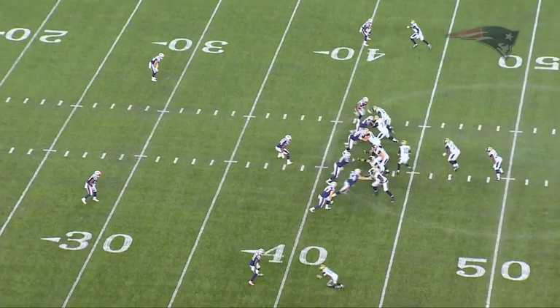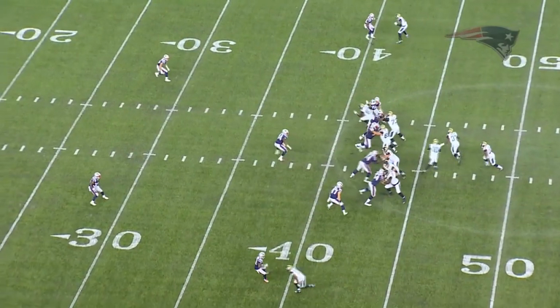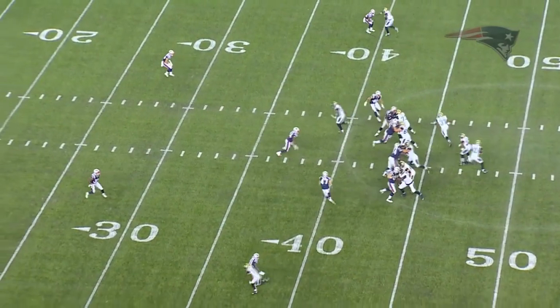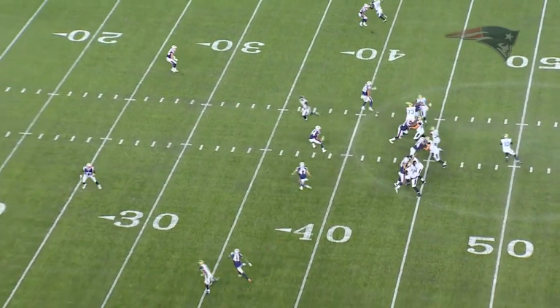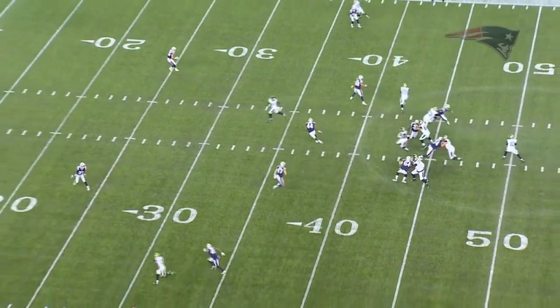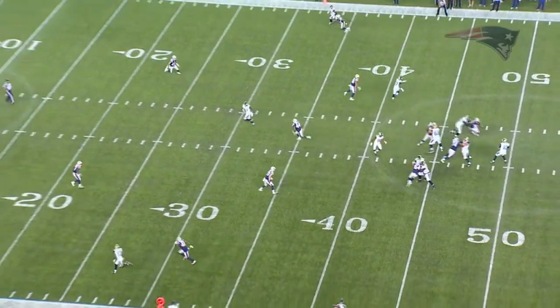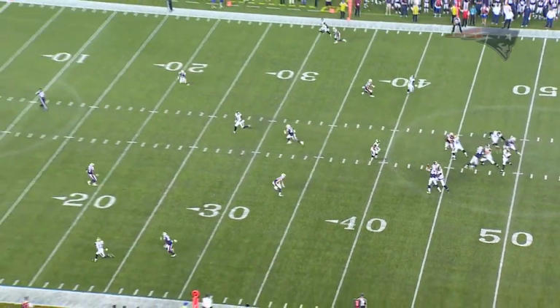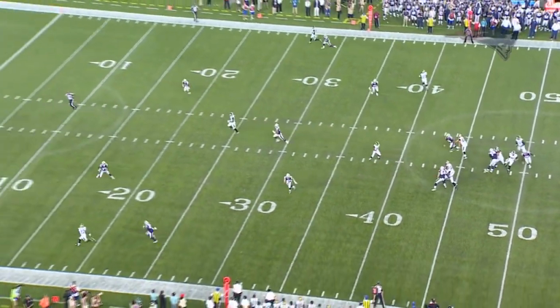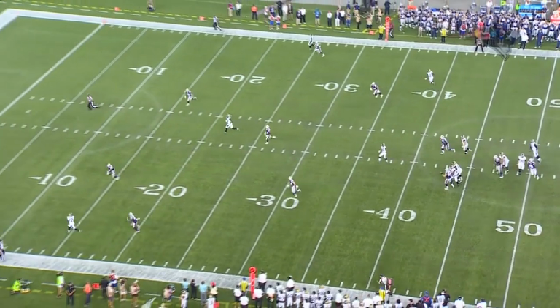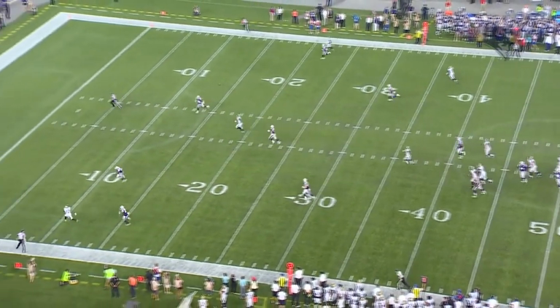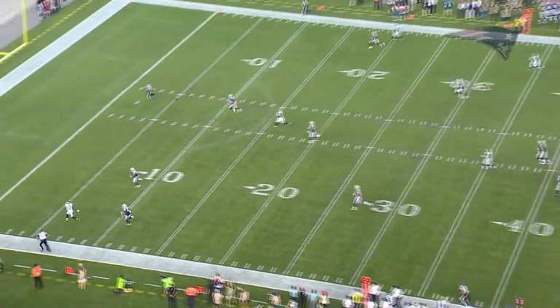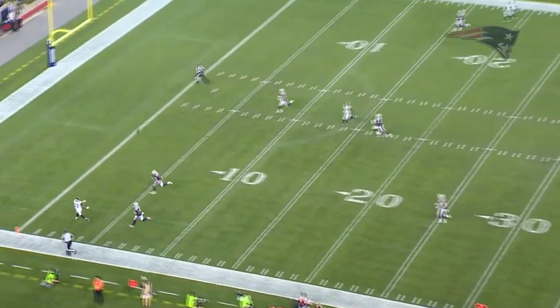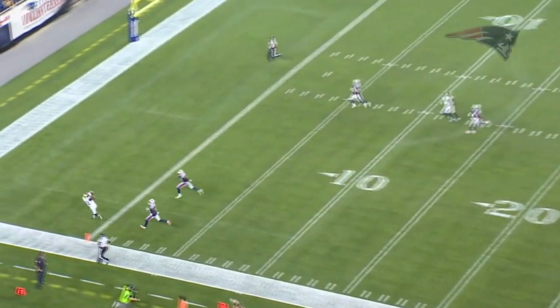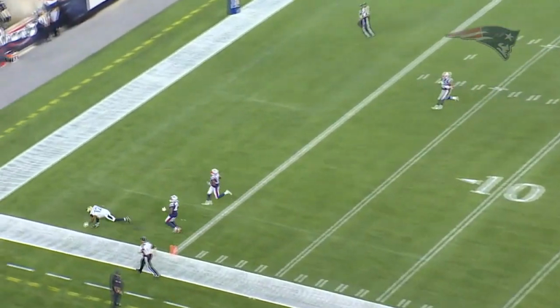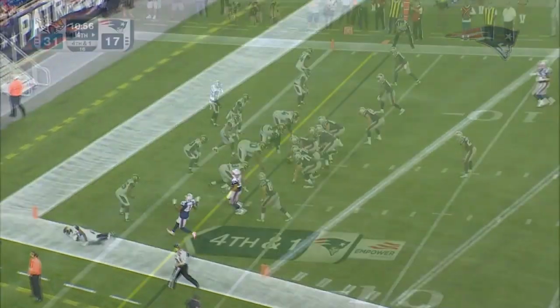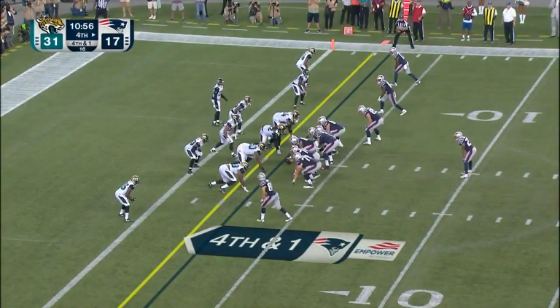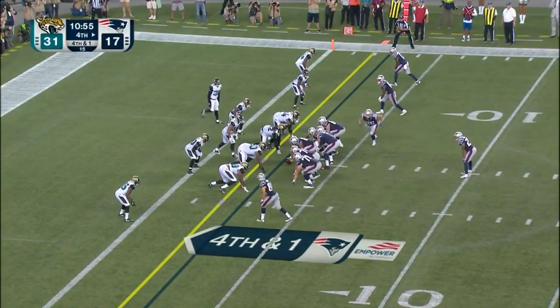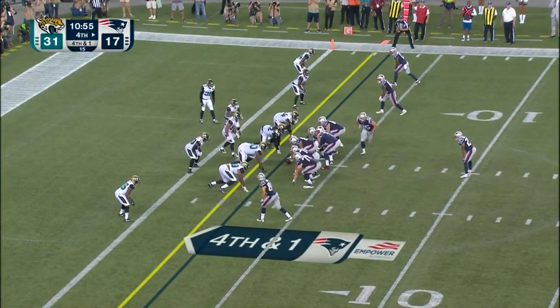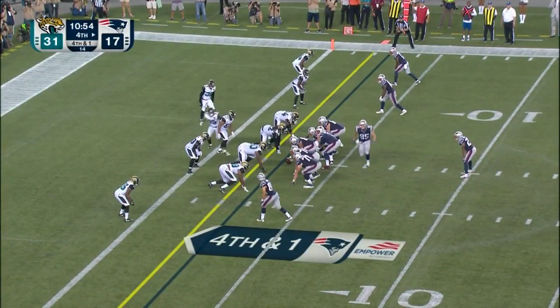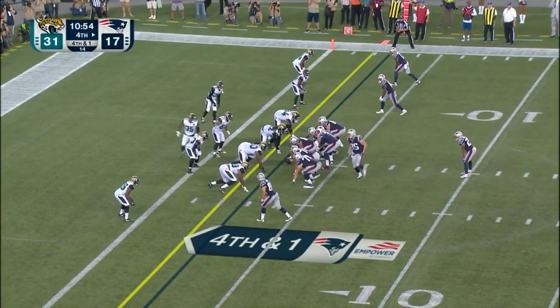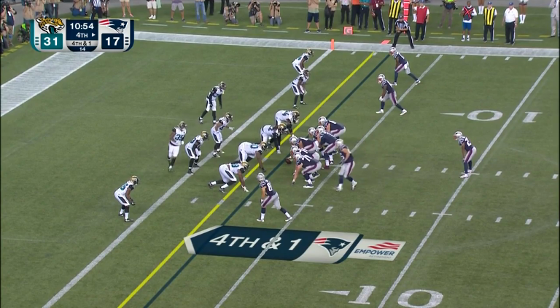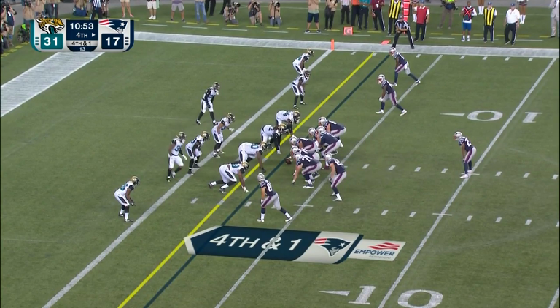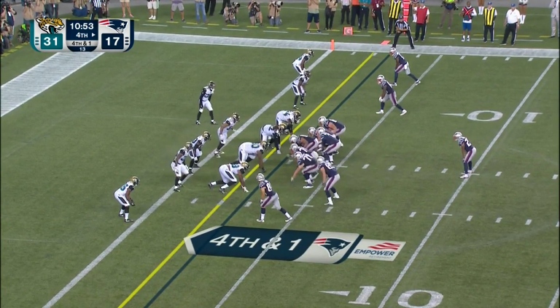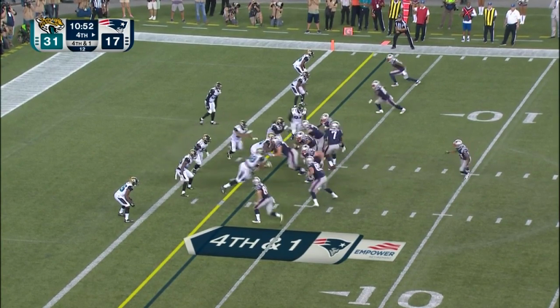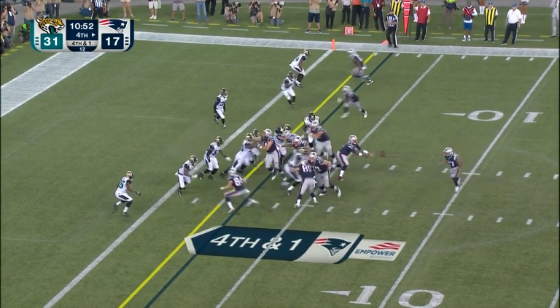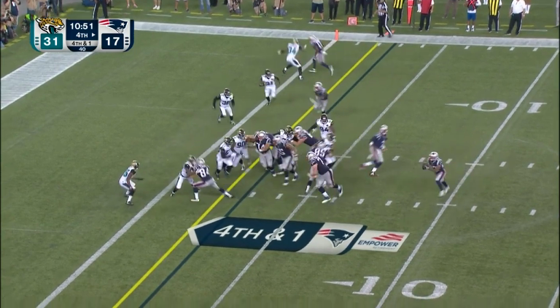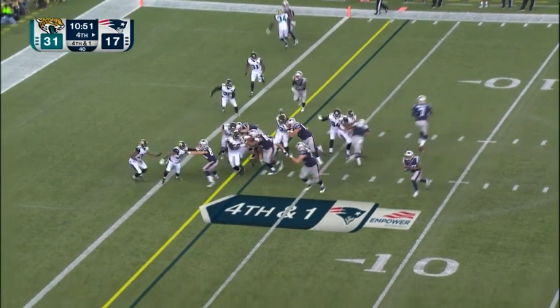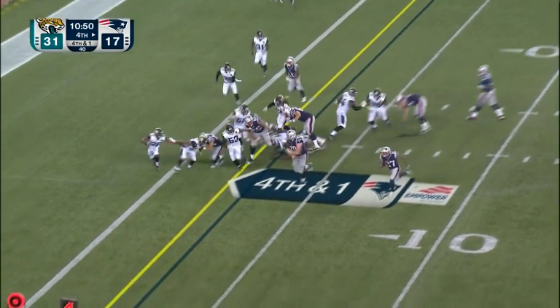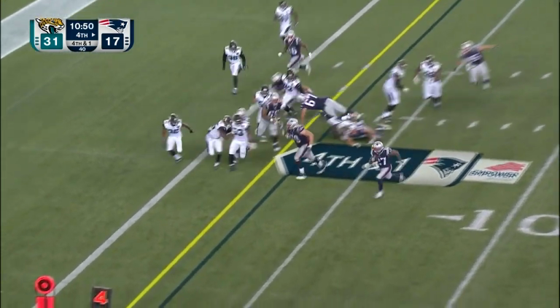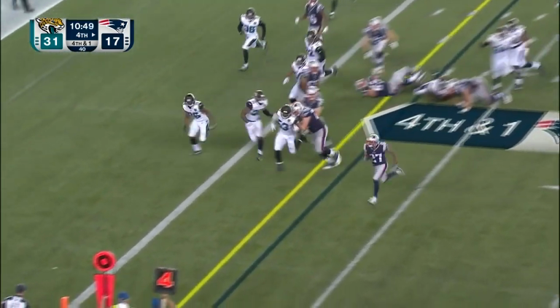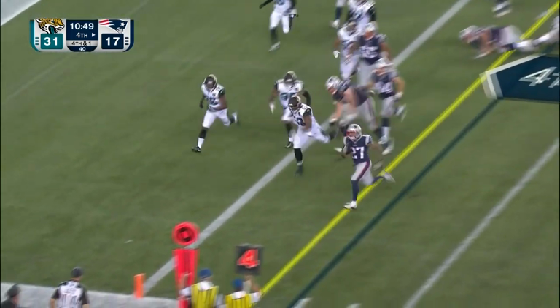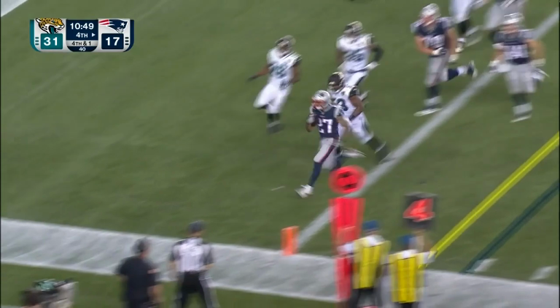Cyrus Jones got burned last time but now he's got safety help. Watch the safety peek inside - but right off the line he gets beat. Washington May right in motion - pitch left, Foster, room - touchdown!